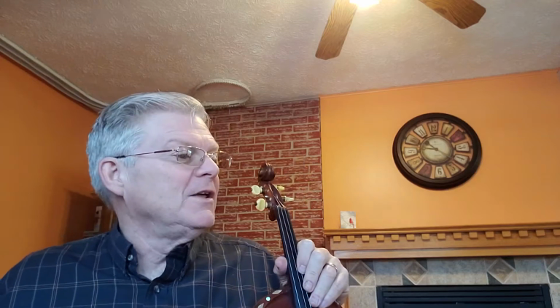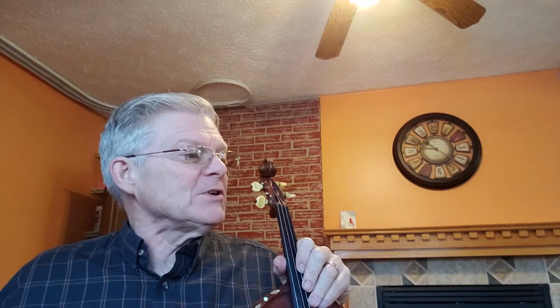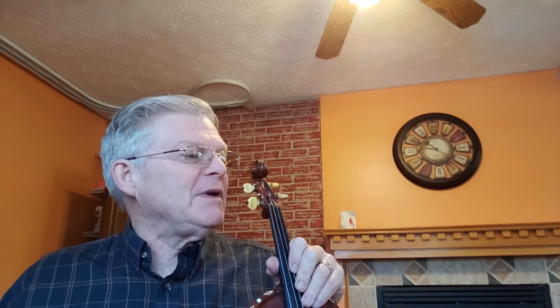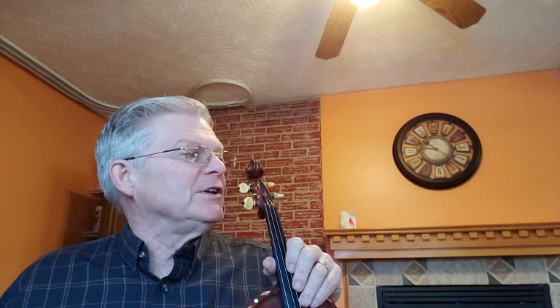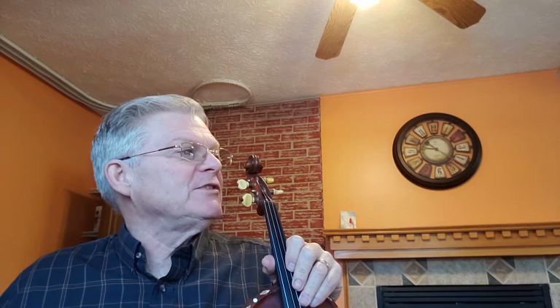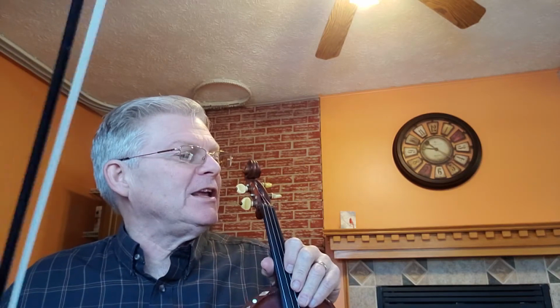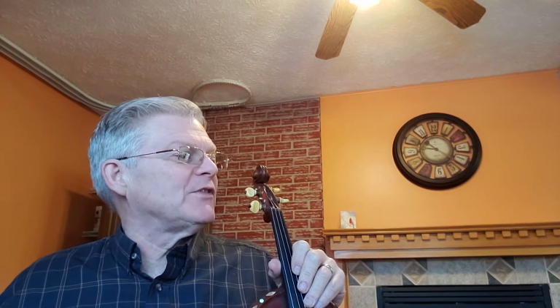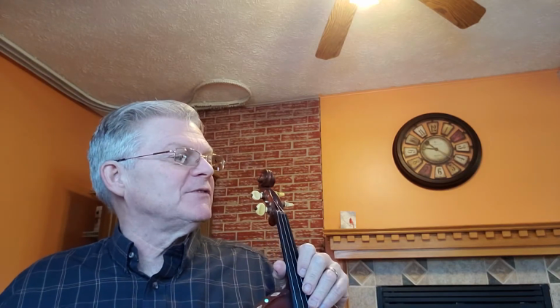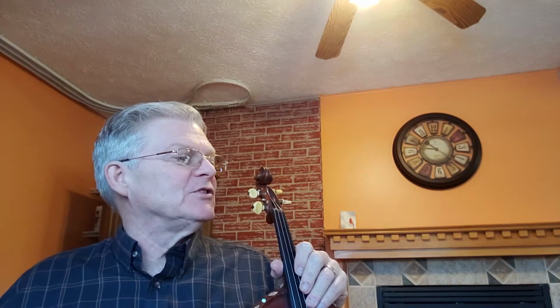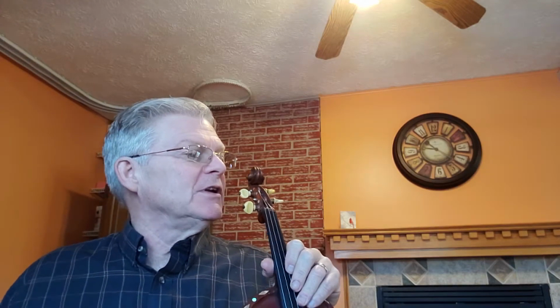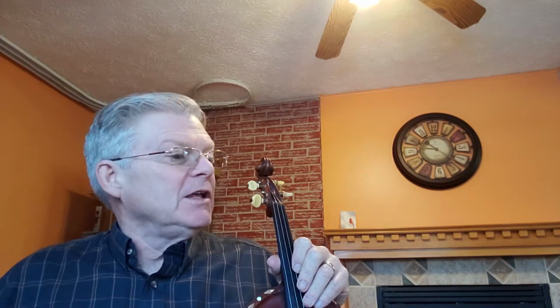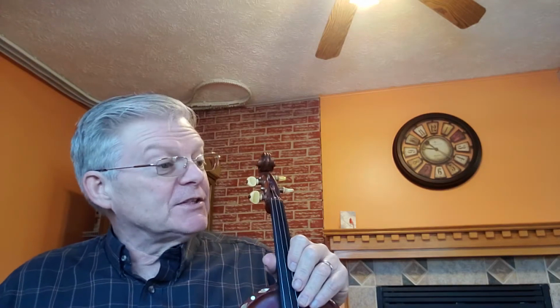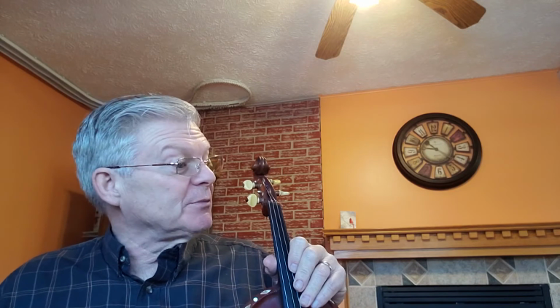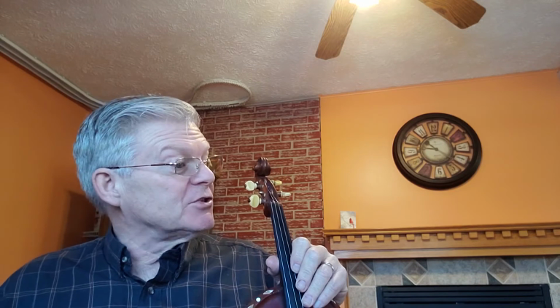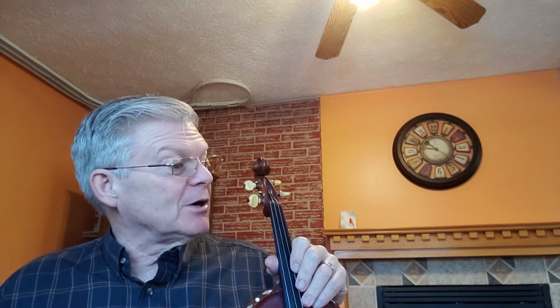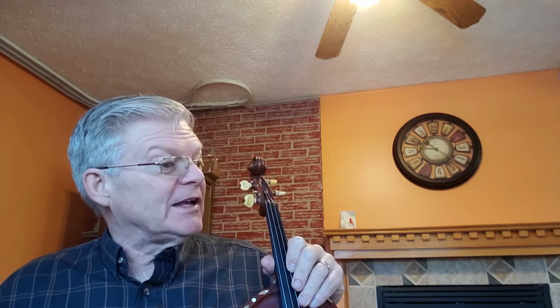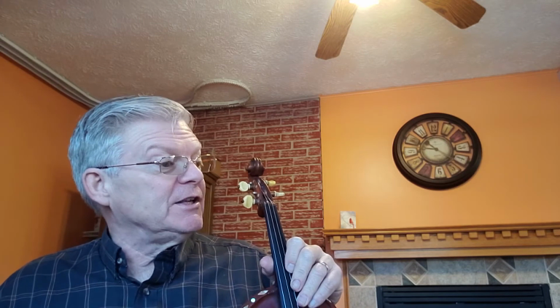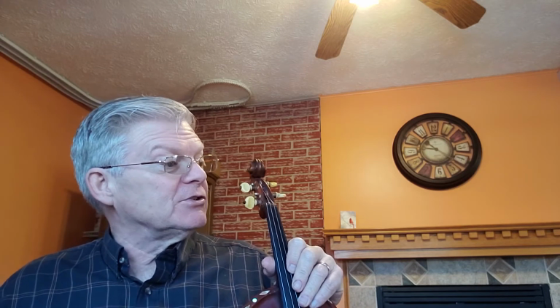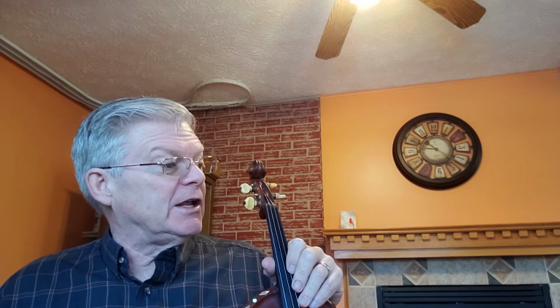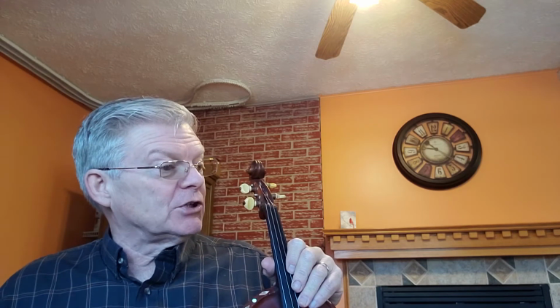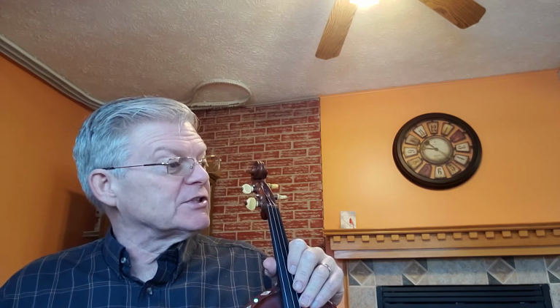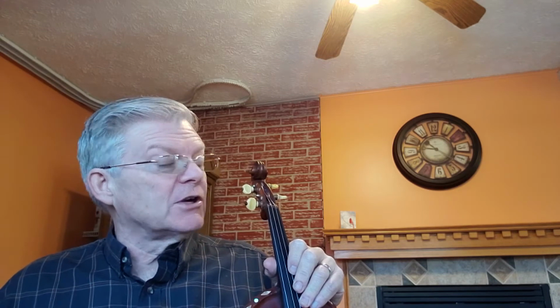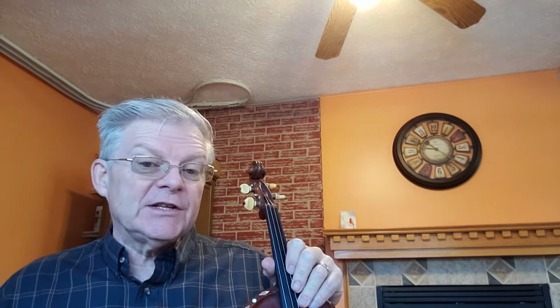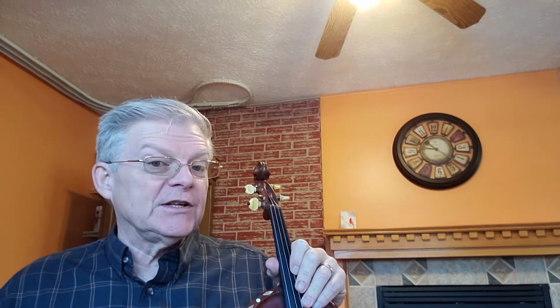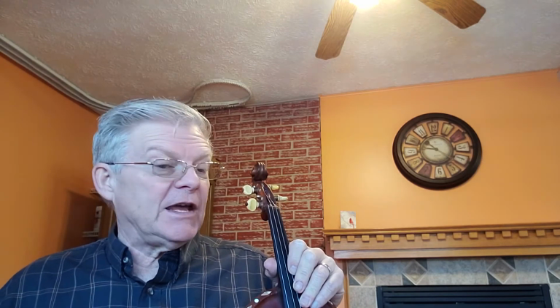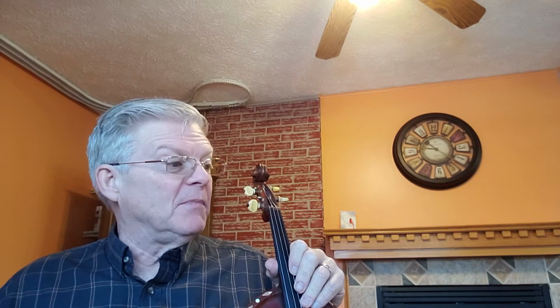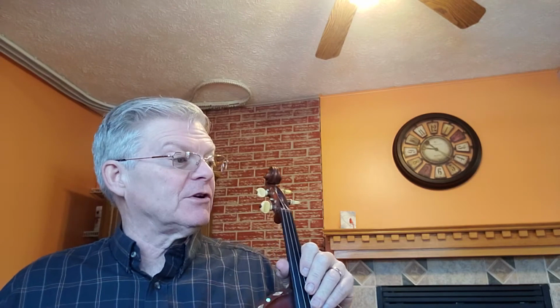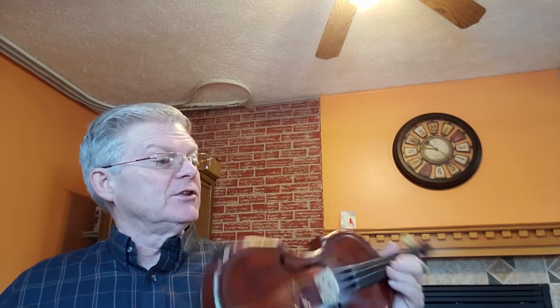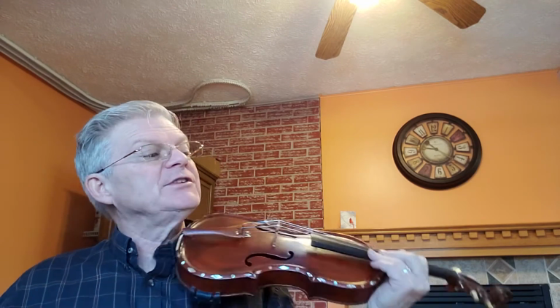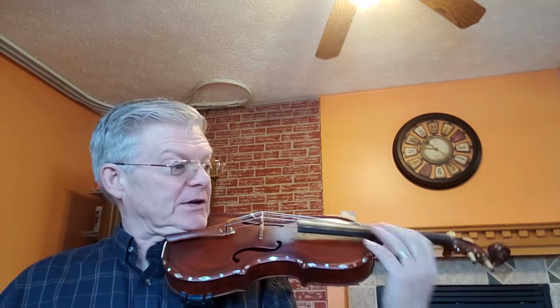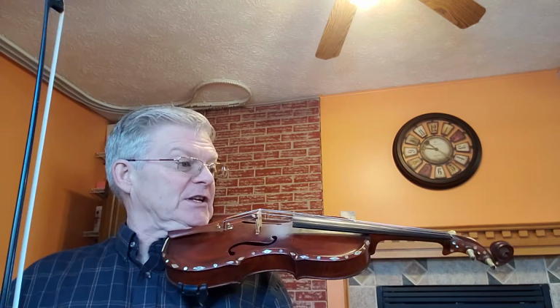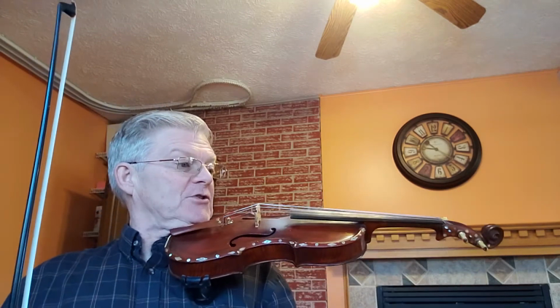The 1st of May reel, page 48 in the 1000 Fiddle Tunes book. In this particular piece, there's no sharps or flats in the key signature. As you look closely, you're going to see that it's in the key of A minor, the relative minor to C major.